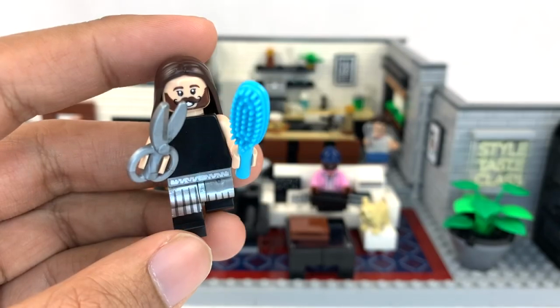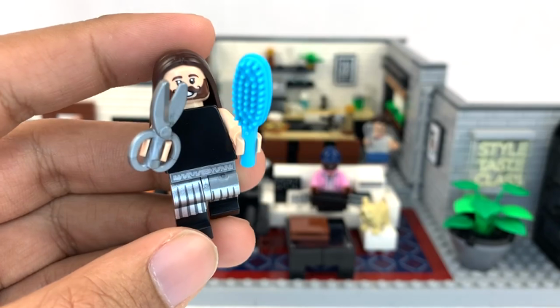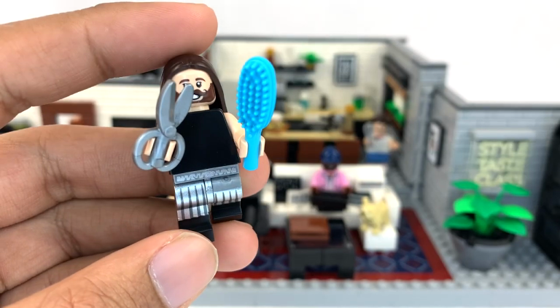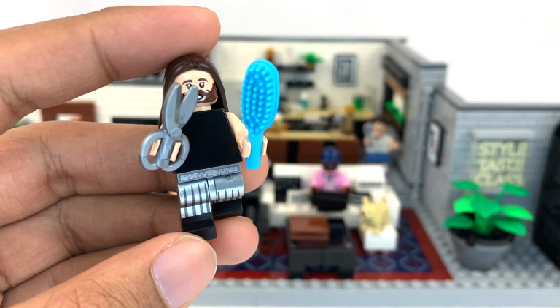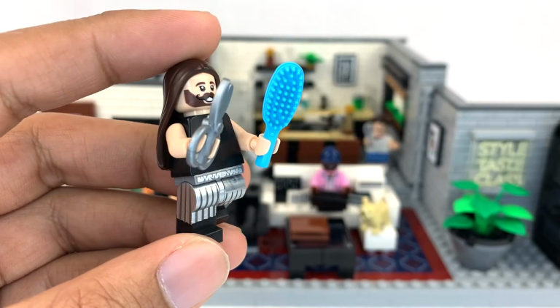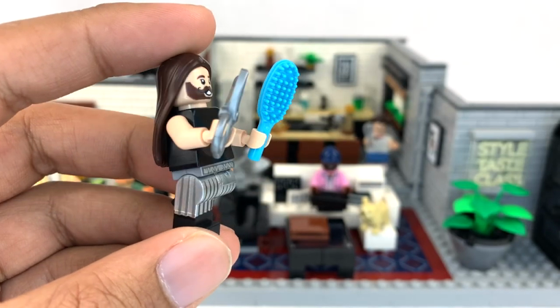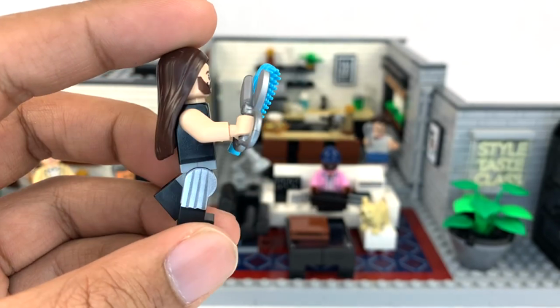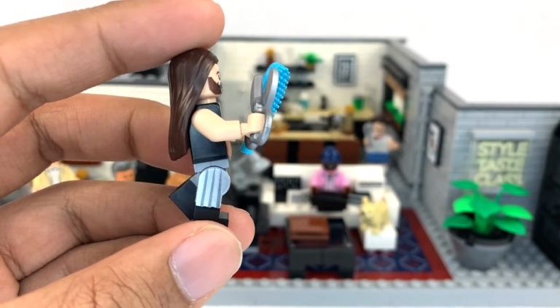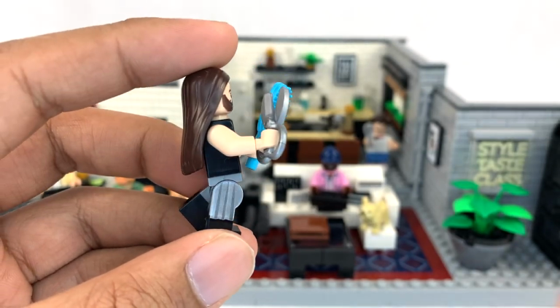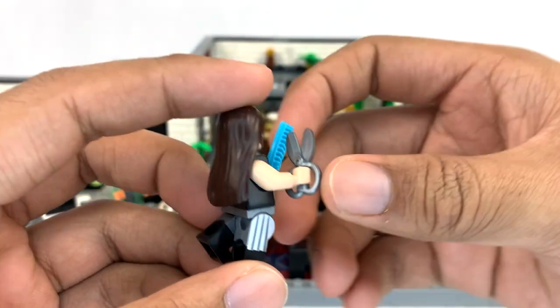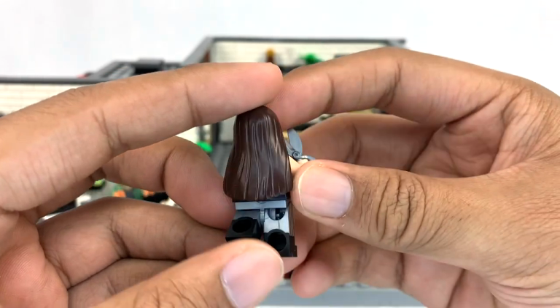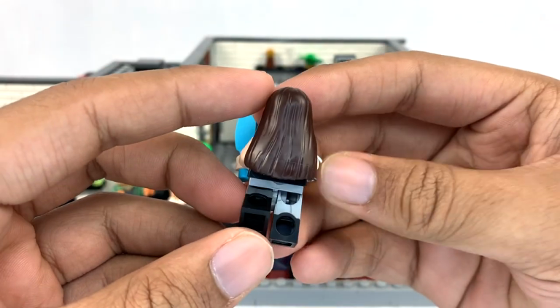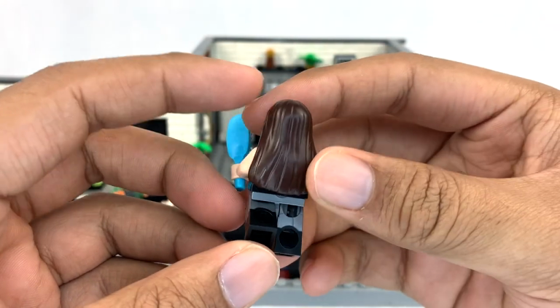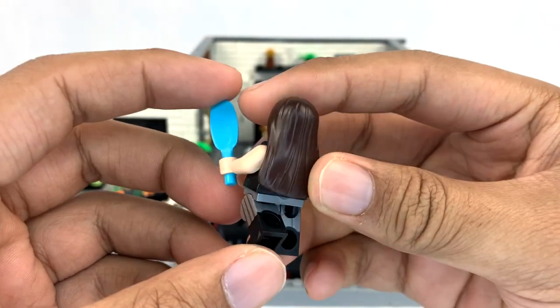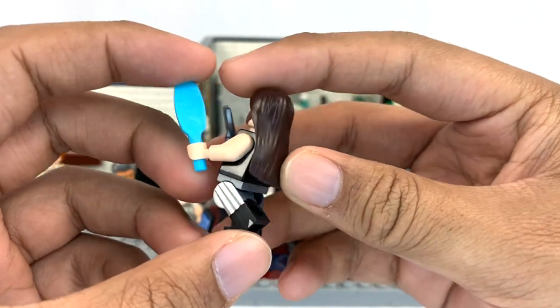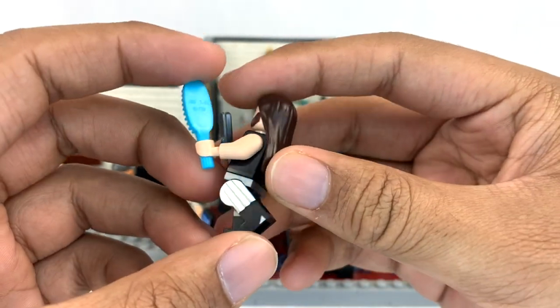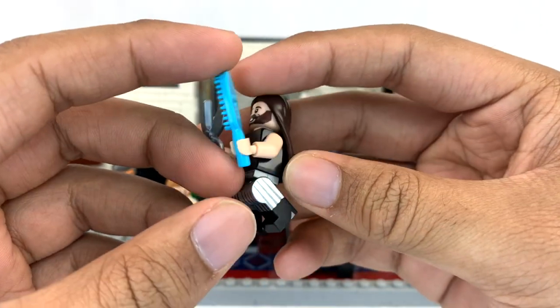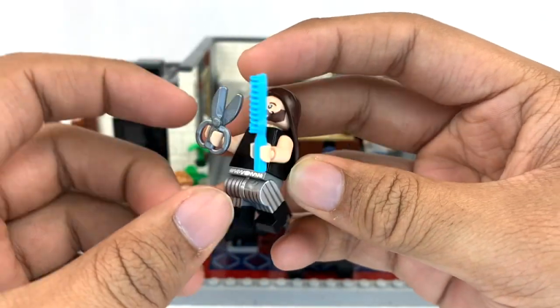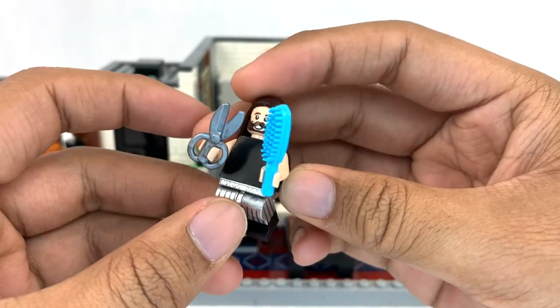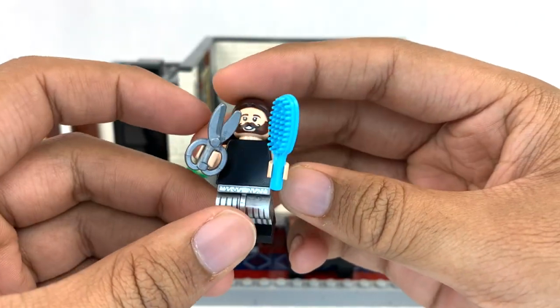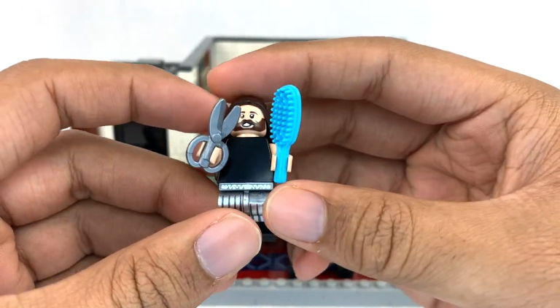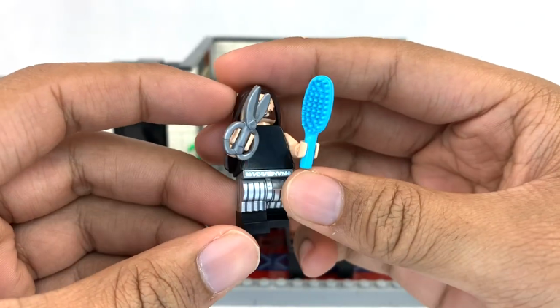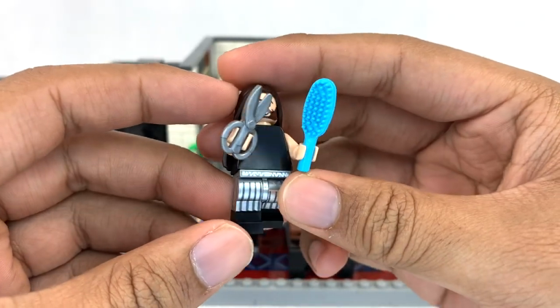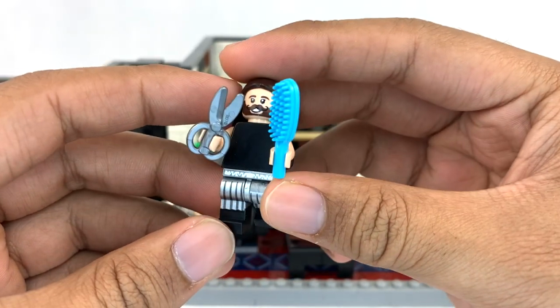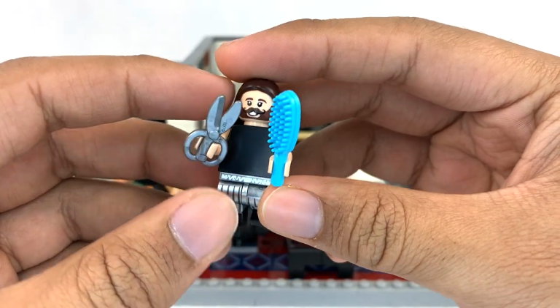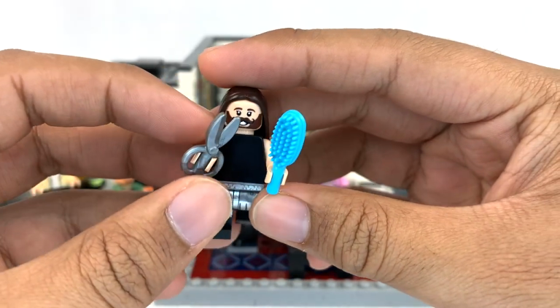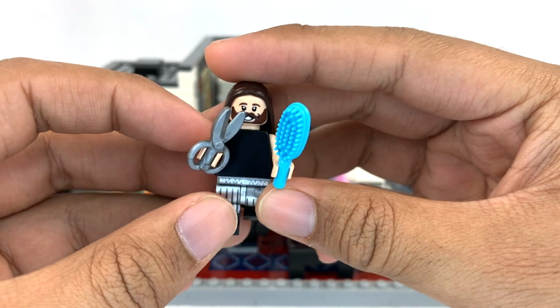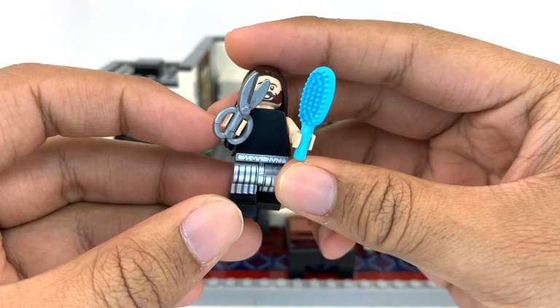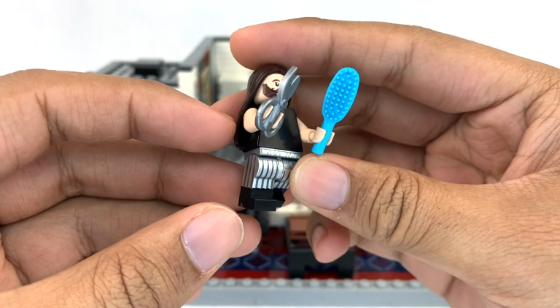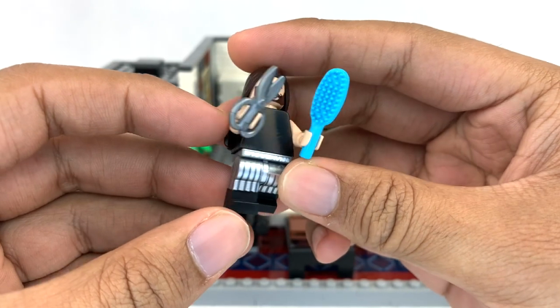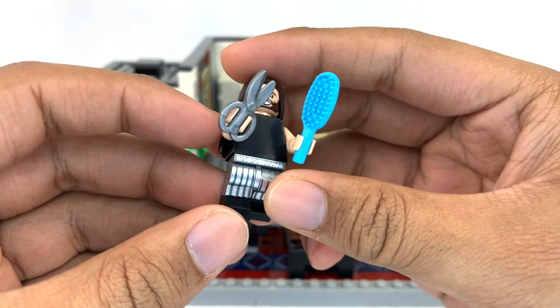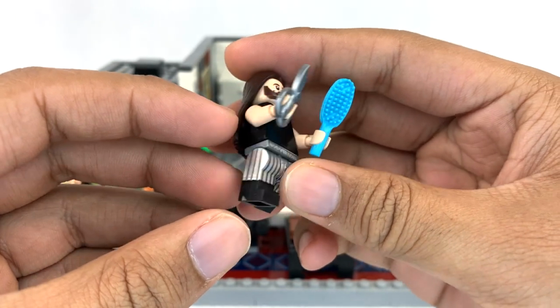Unfortunately, pretty much every single decorated piece you see is a sticker, except for the rug and the sign in the corner. As for minifigures, here we have Jonathan Van Ness. I believe Jonathan Van Ness is non-binary, but he has stated a preference for he/him pronouns, so that's how I will refer to him.